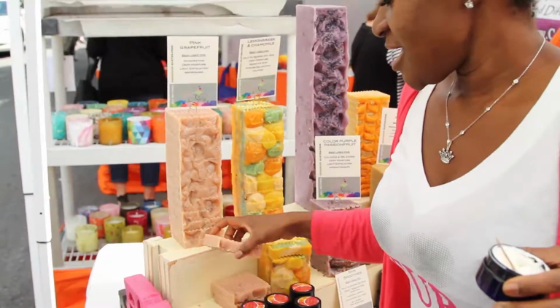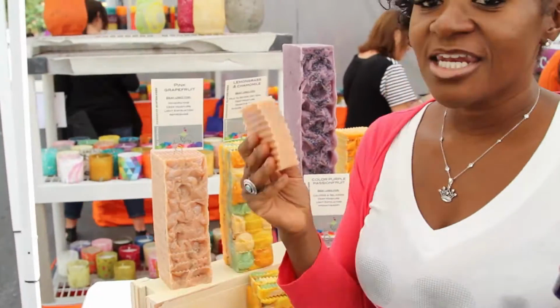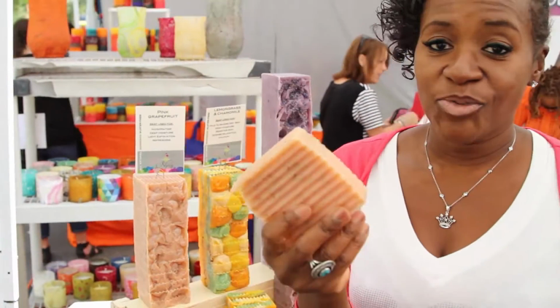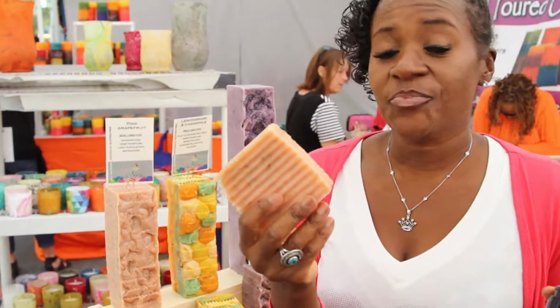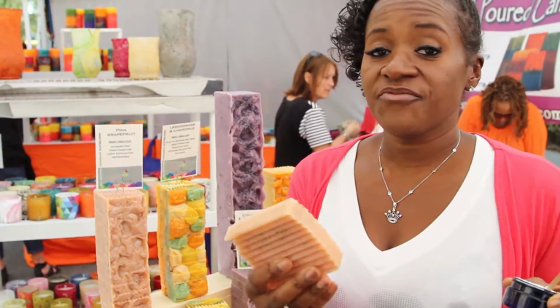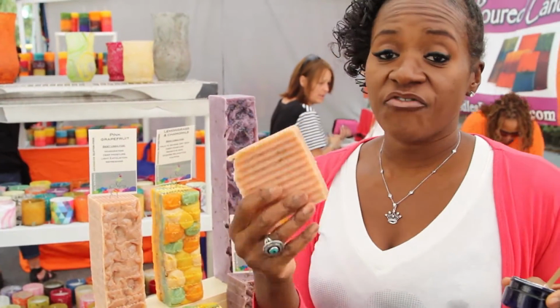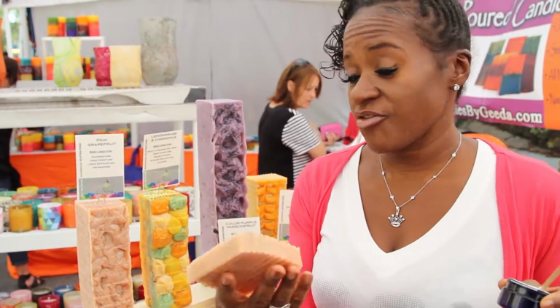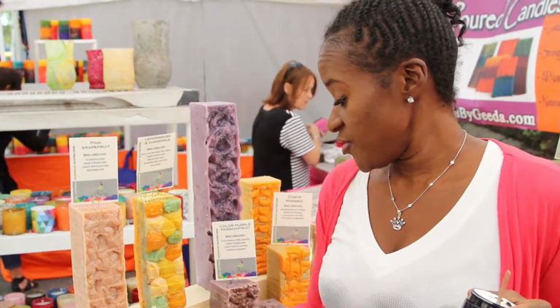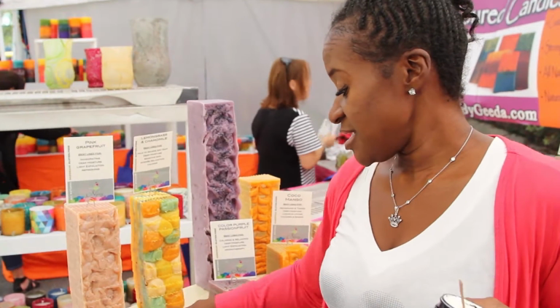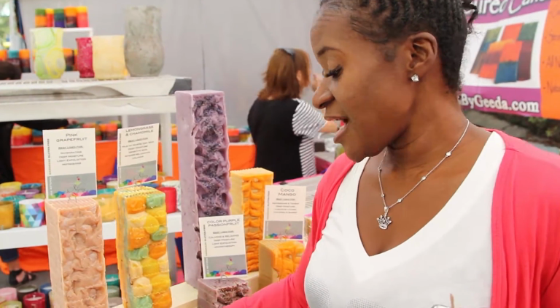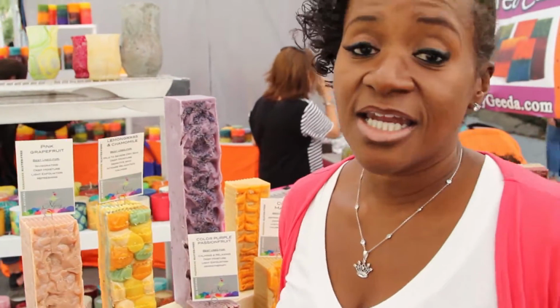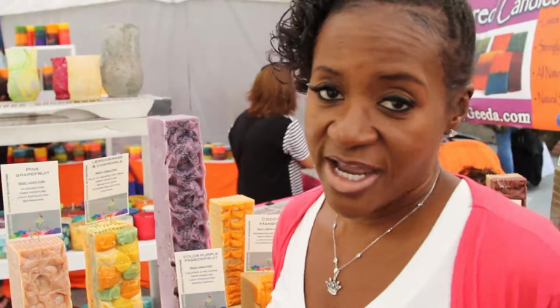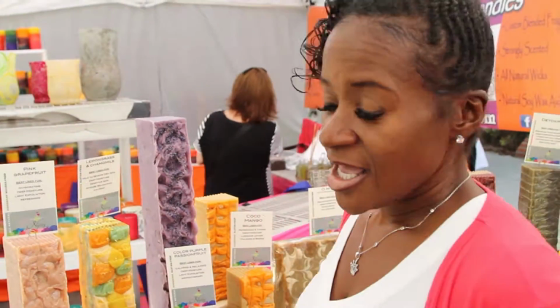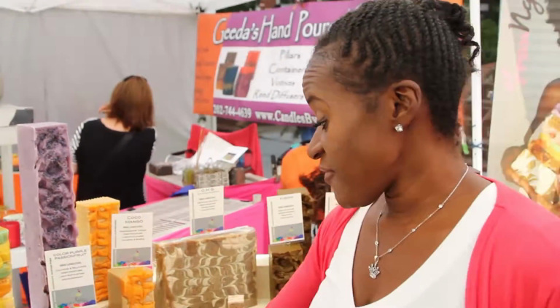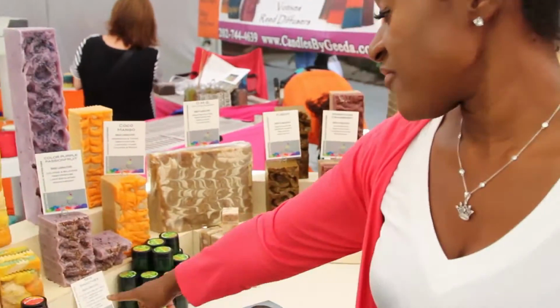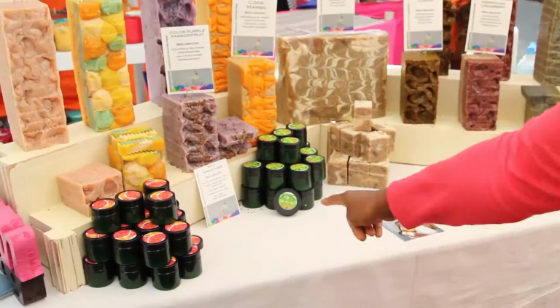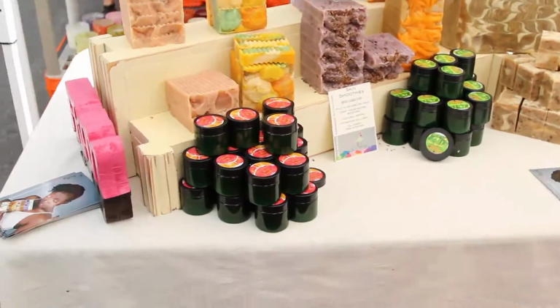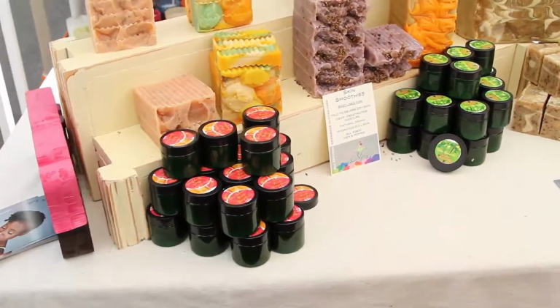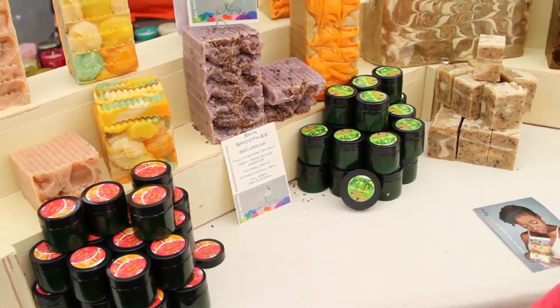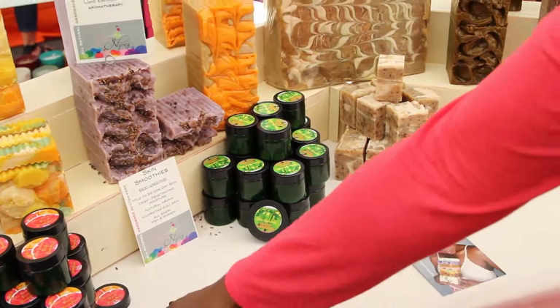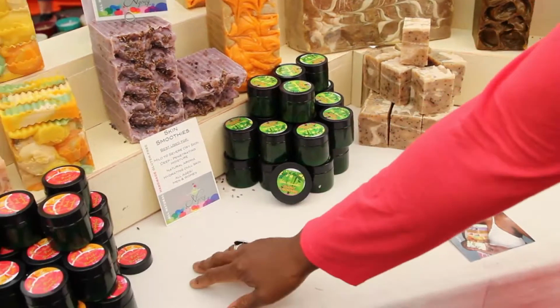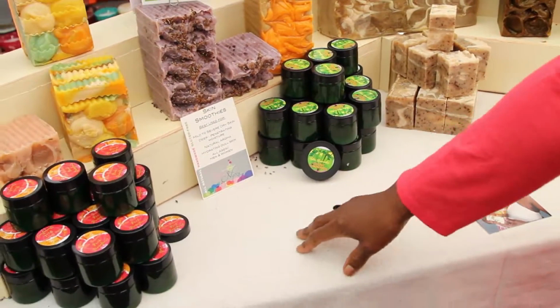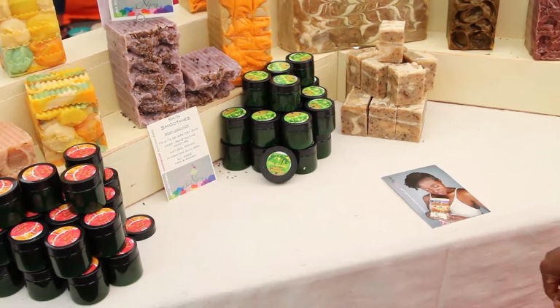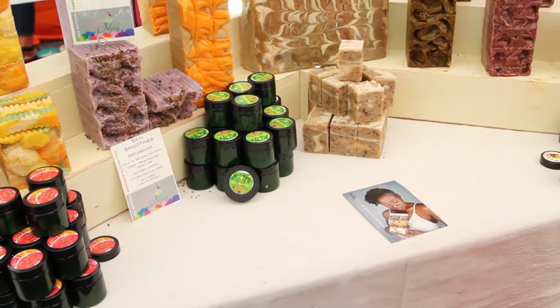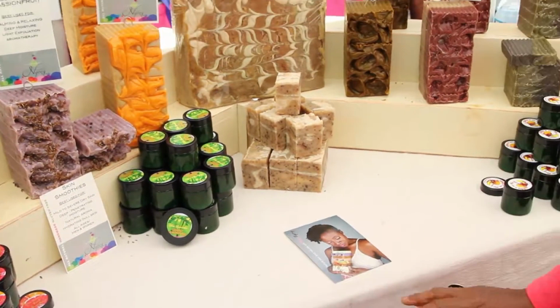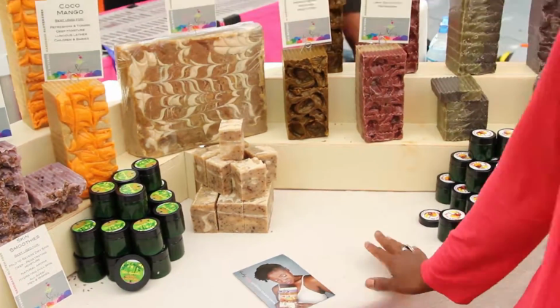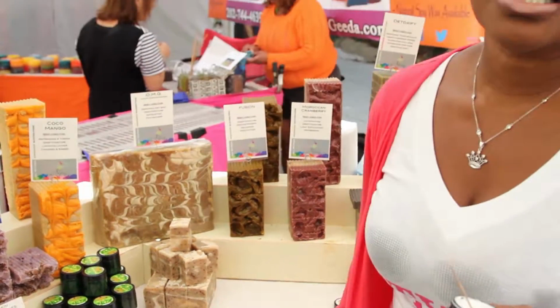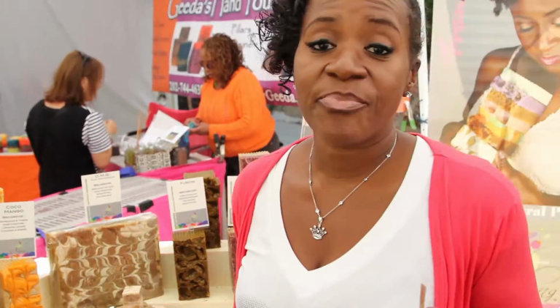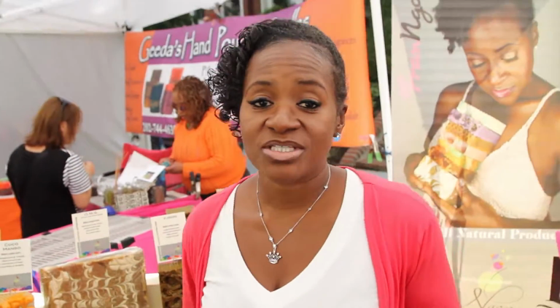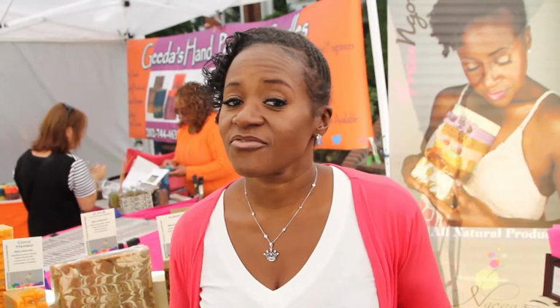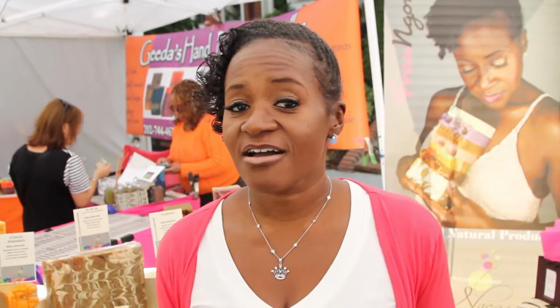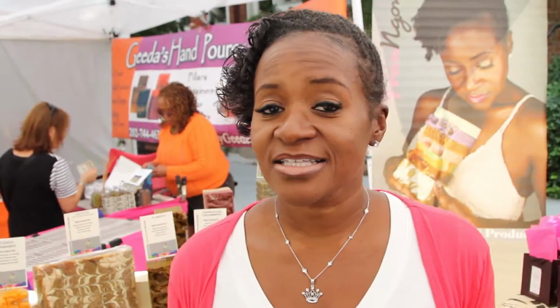And then beautiful pink grapefruit with fresh grapefruit inside and lemongrass. We have our moisturizers, our body whipped creams to go with it, if you like to do a layer and treat yourself. Everything that you need to care and pamper your skin, Fran Gong has it.